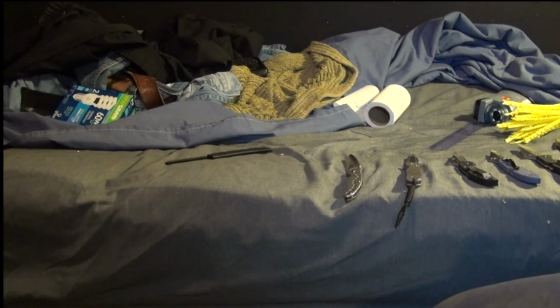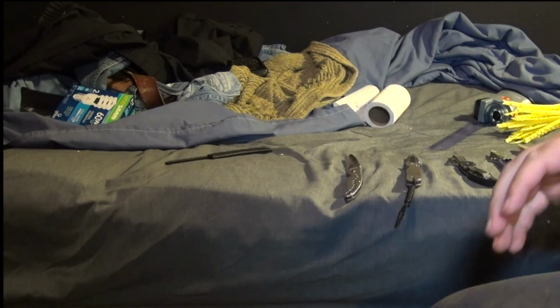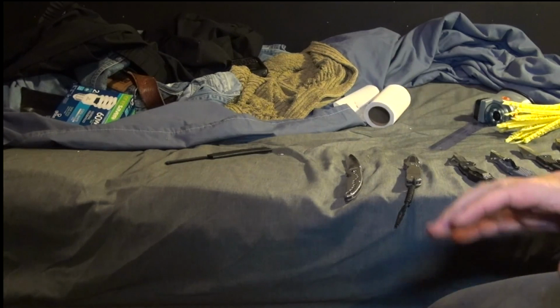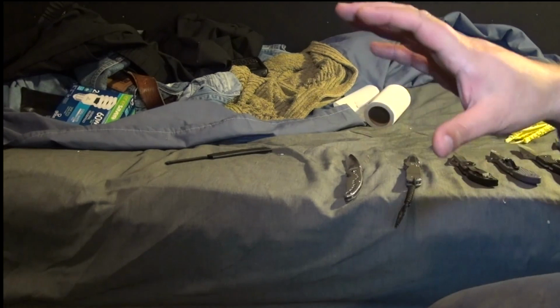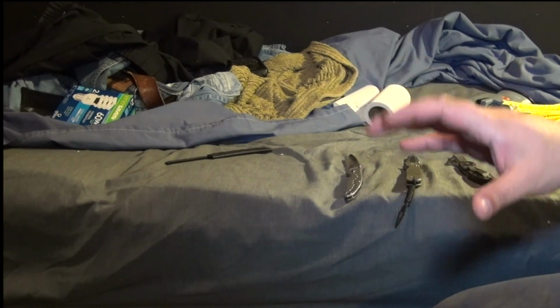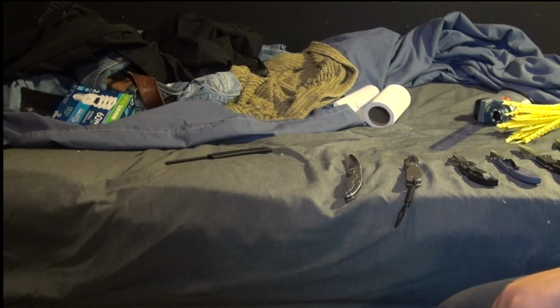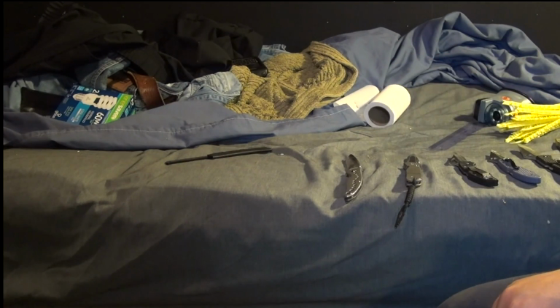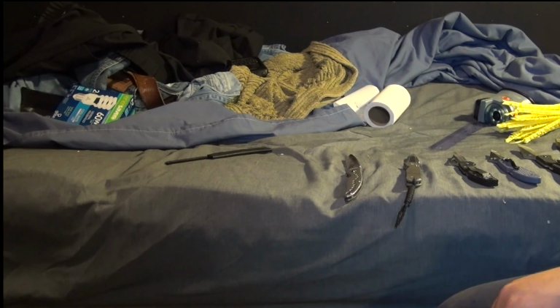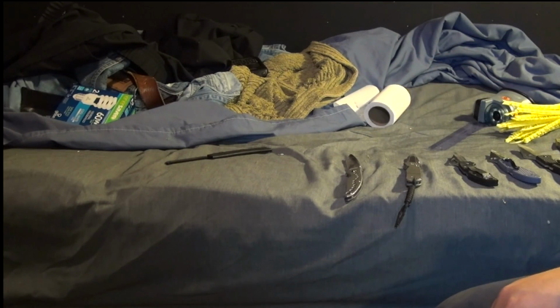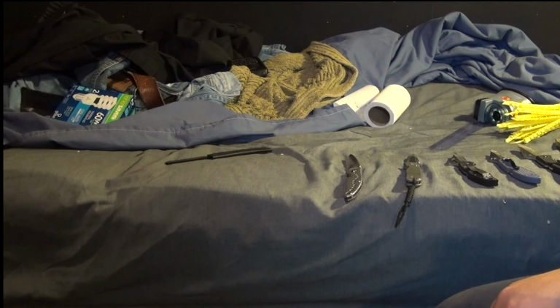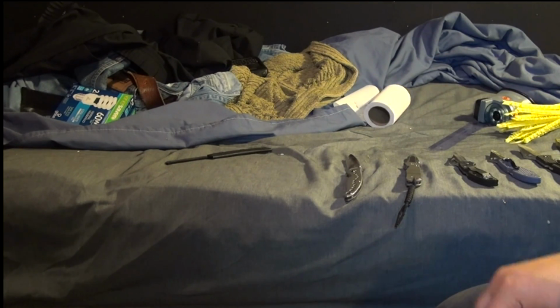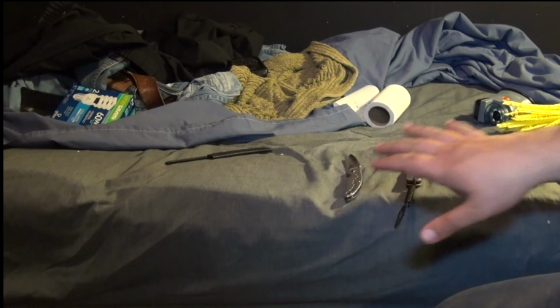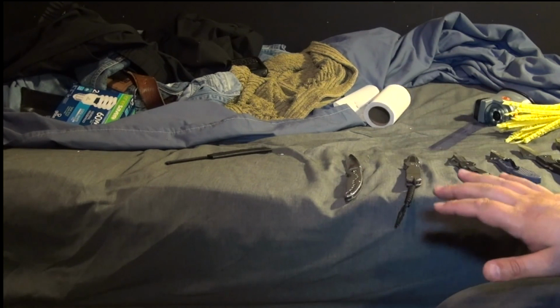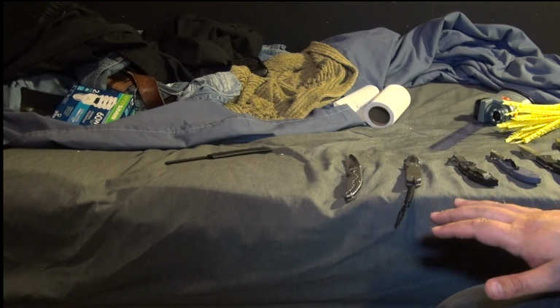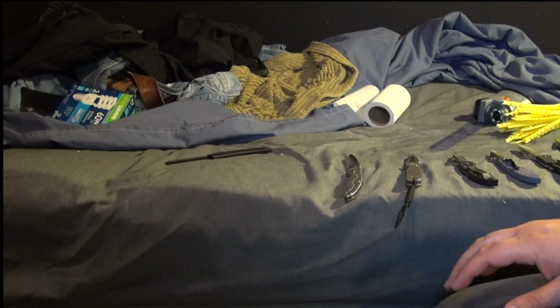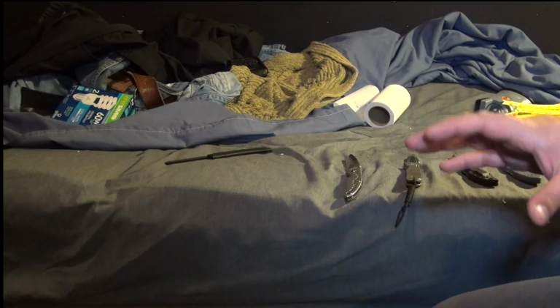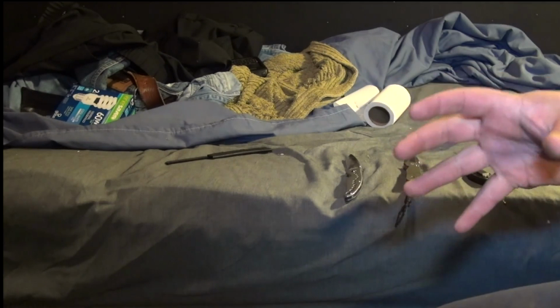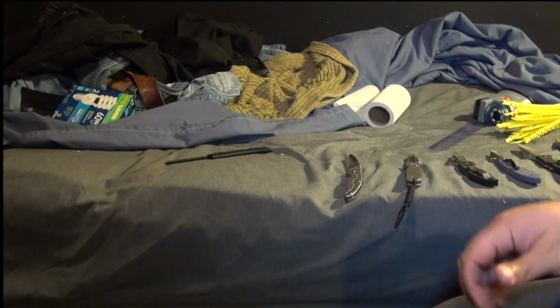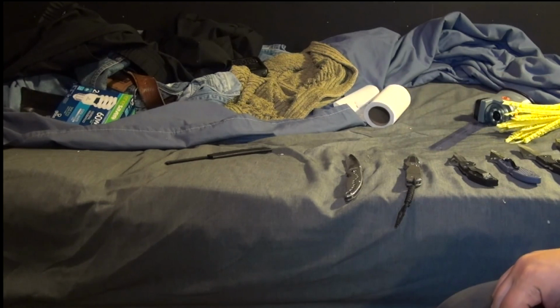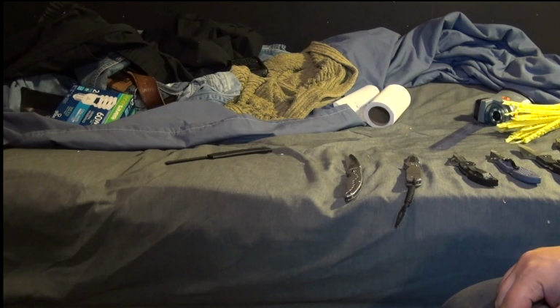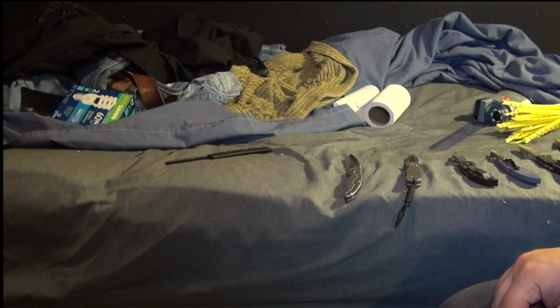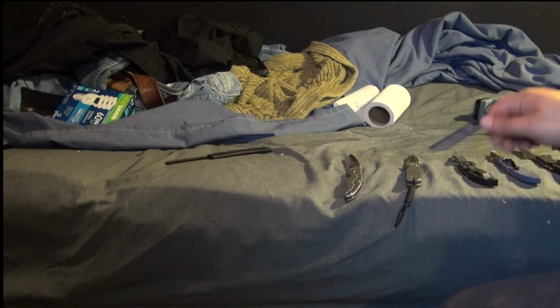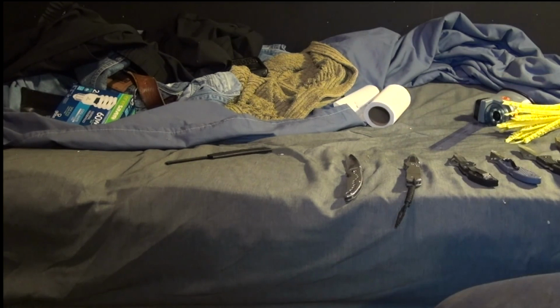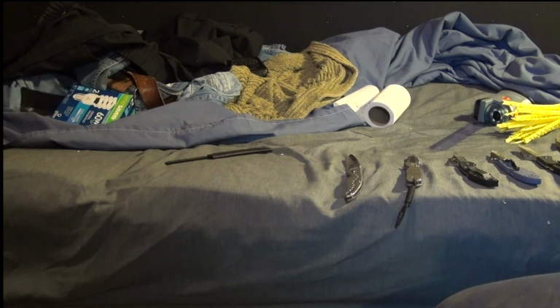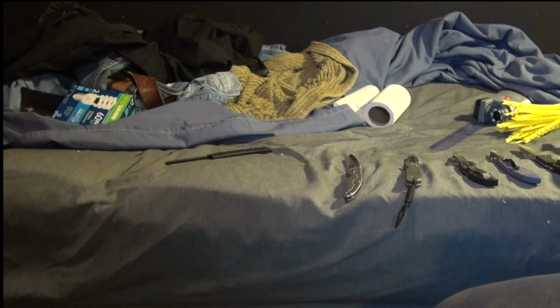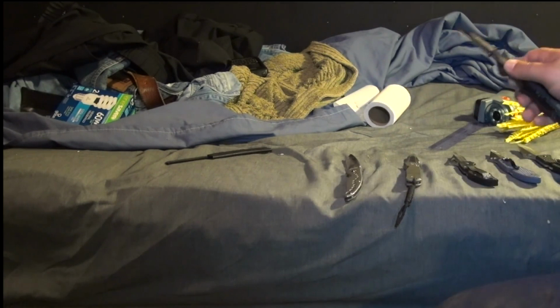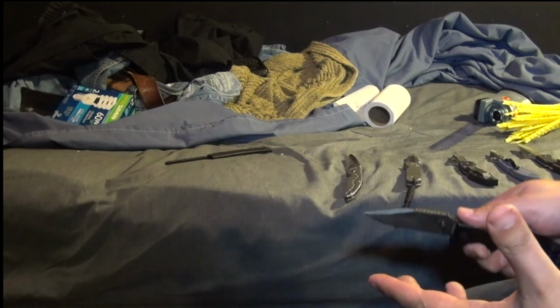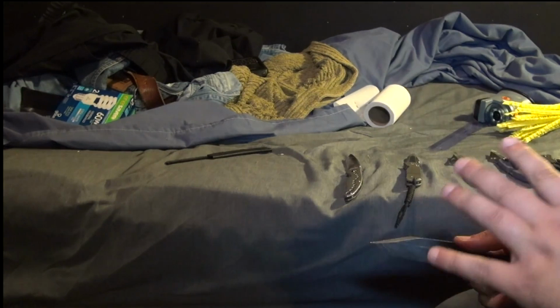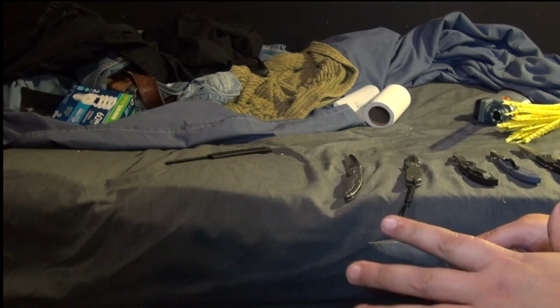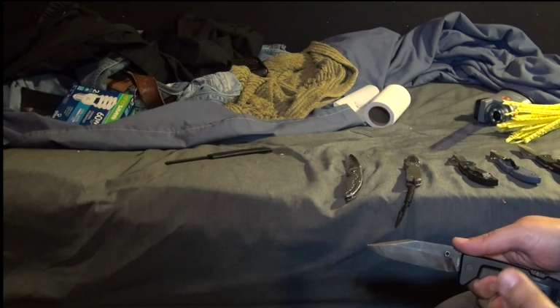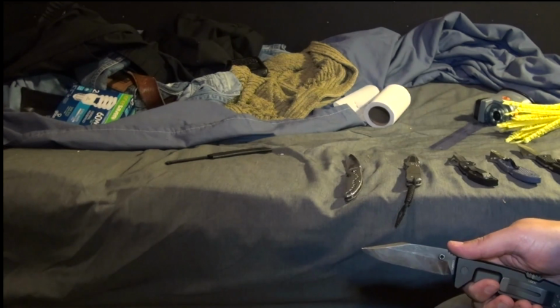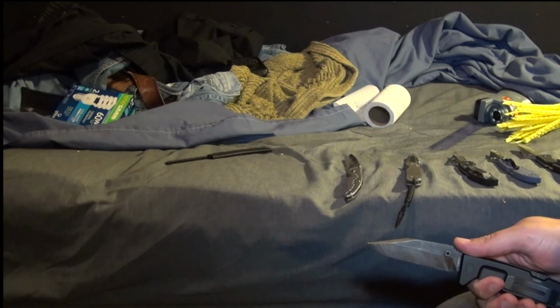Using a similar group of materials, I examined six other knives, and I'm going to relatively quickly go through the performance. In the description there's much more numbers and detail.